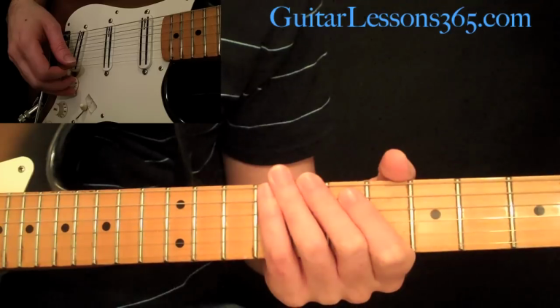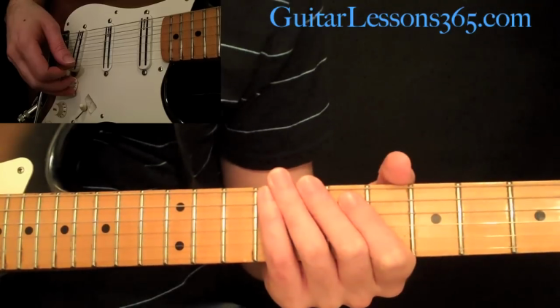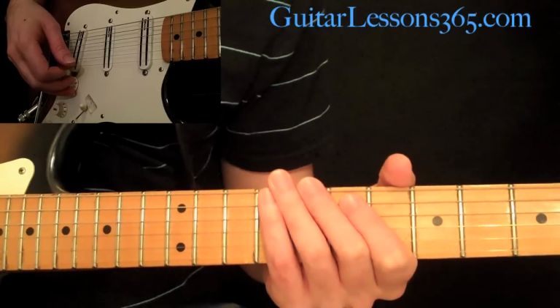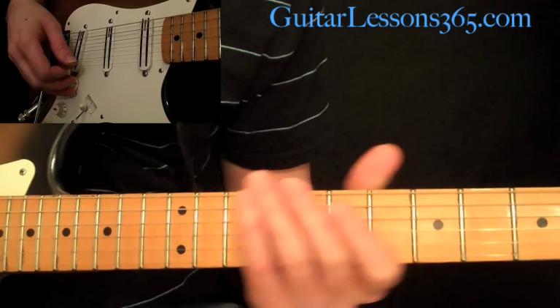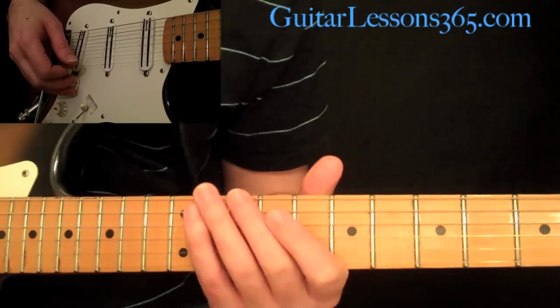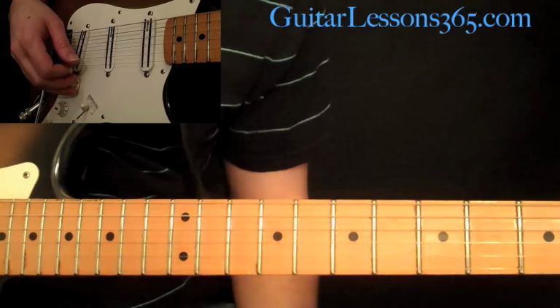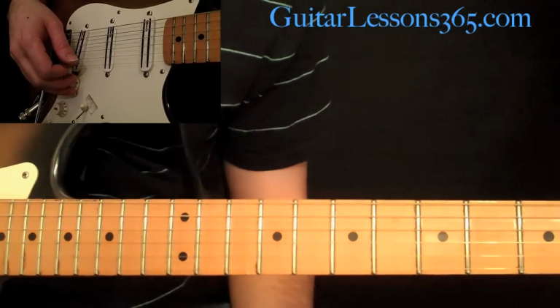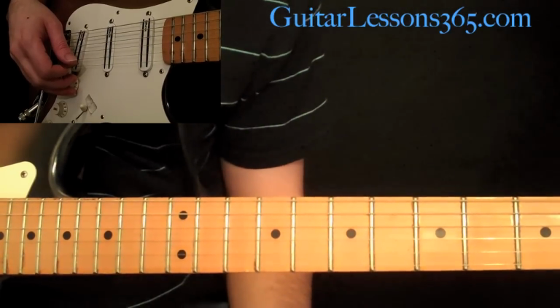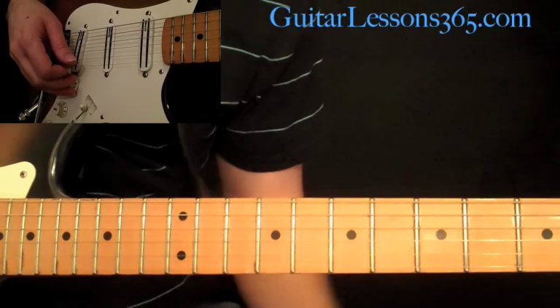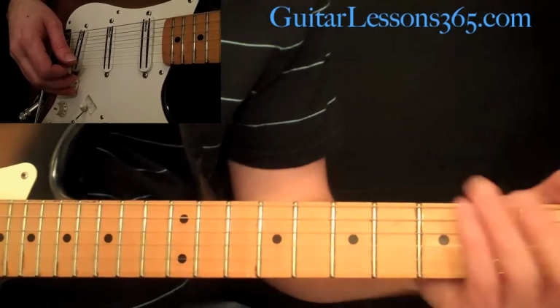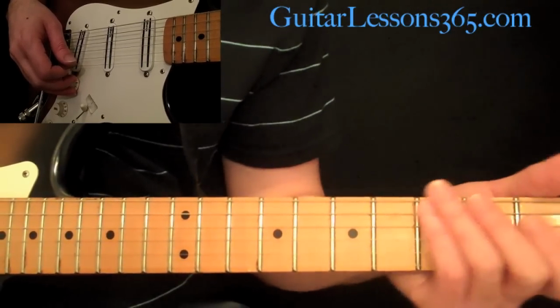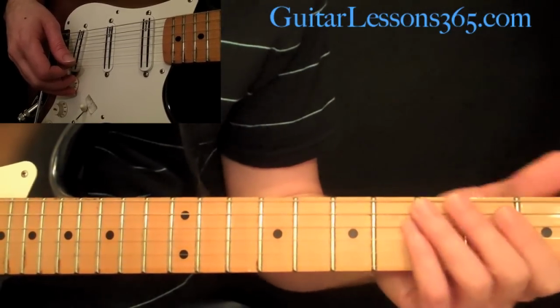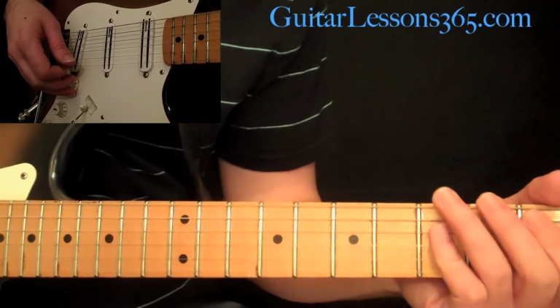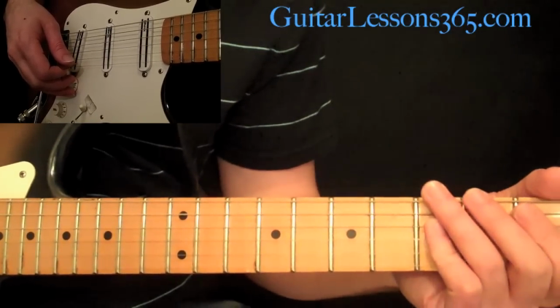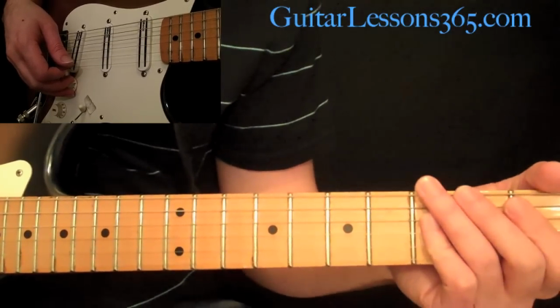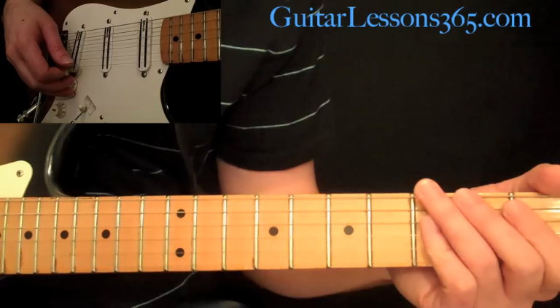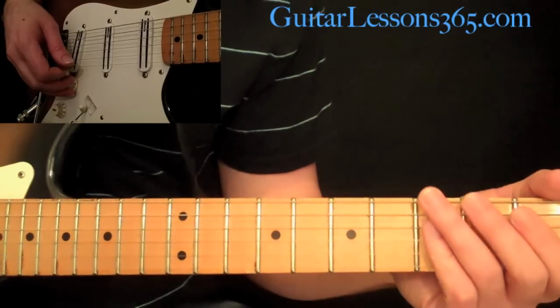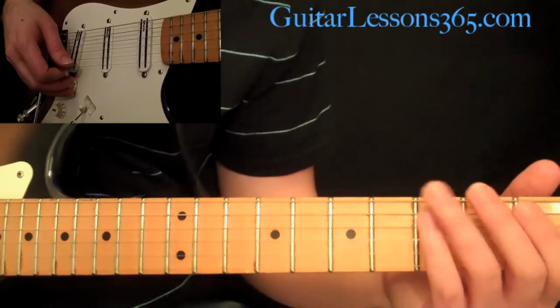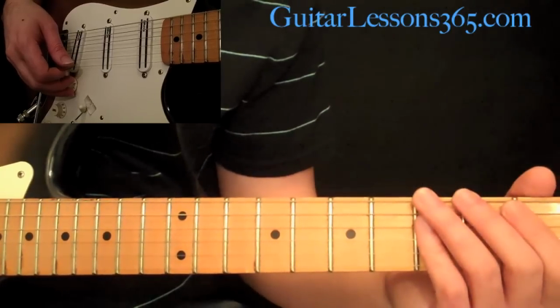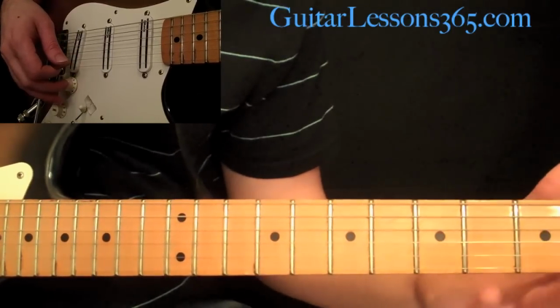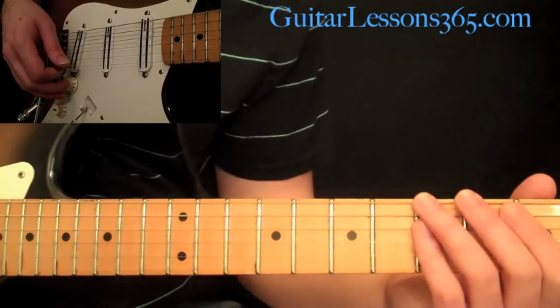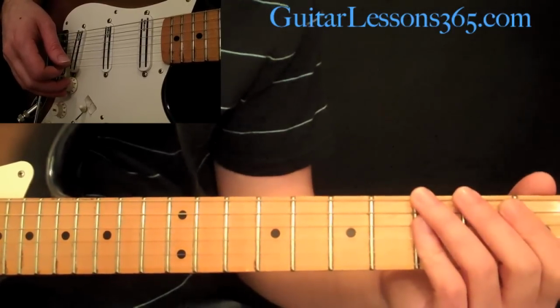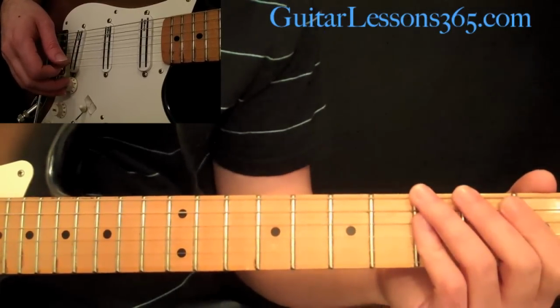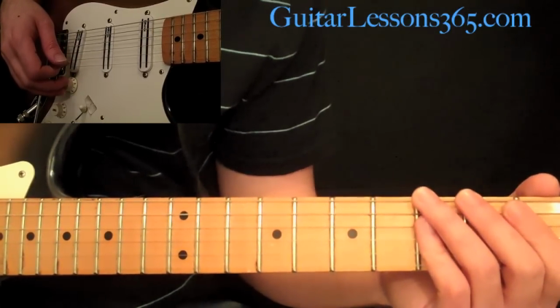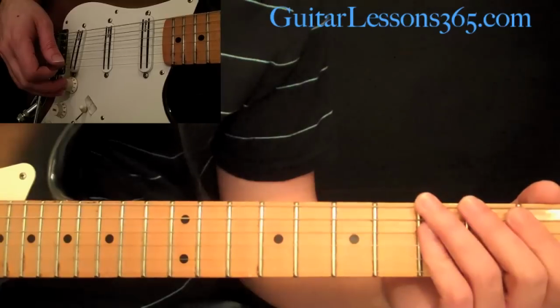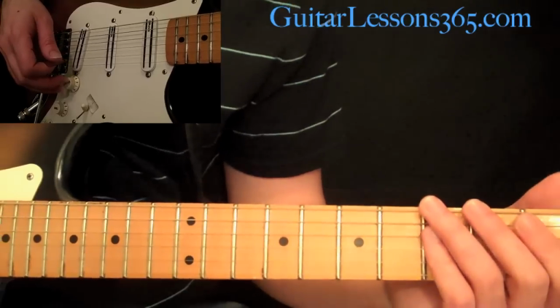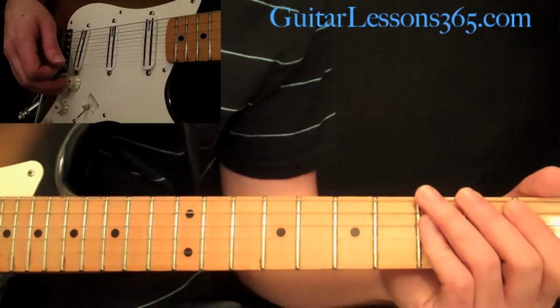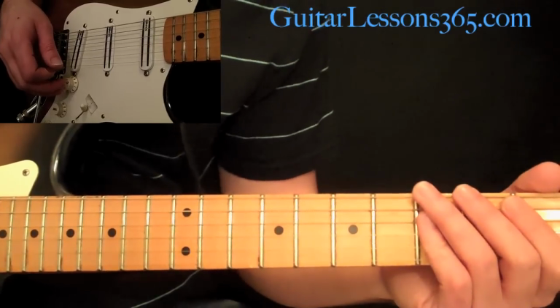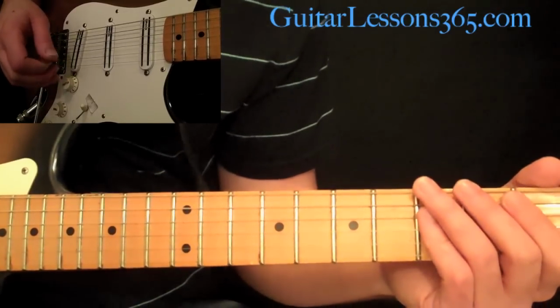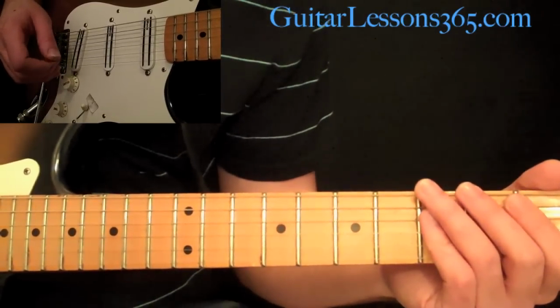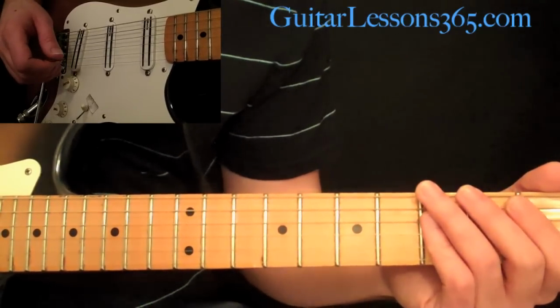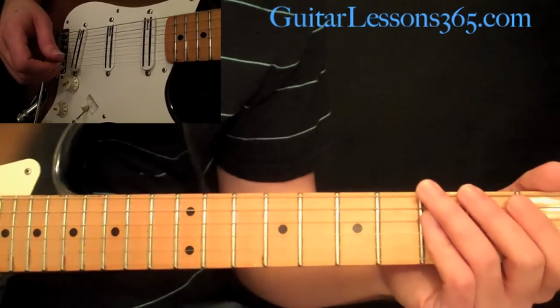Hey everyone, it's Carl Brown for guitarlesson365.com. Today we're going to take a look at some exotic scales. This is really just the first part of this series. We're going to take a look at some scales from Japan, so let's dive right into it.